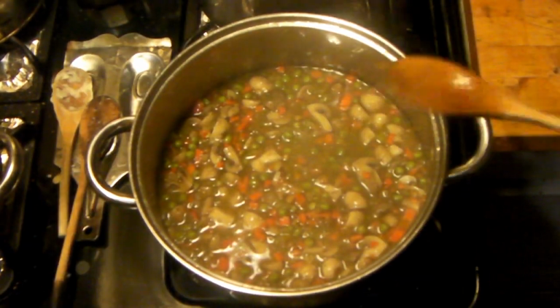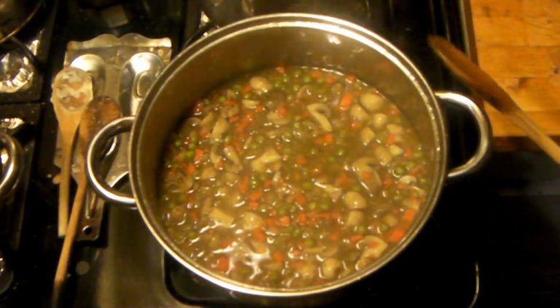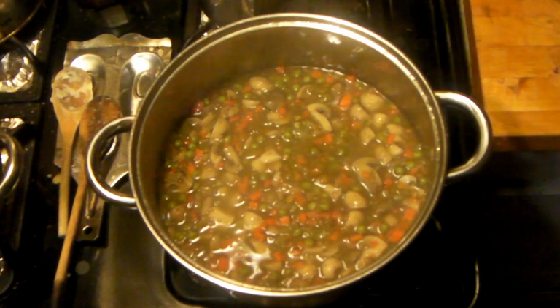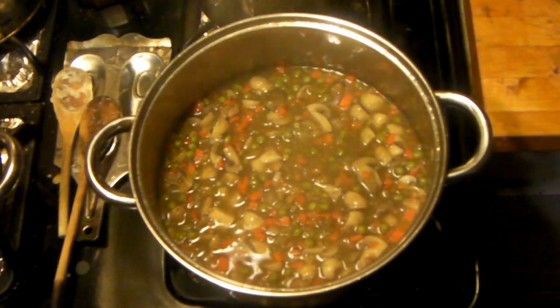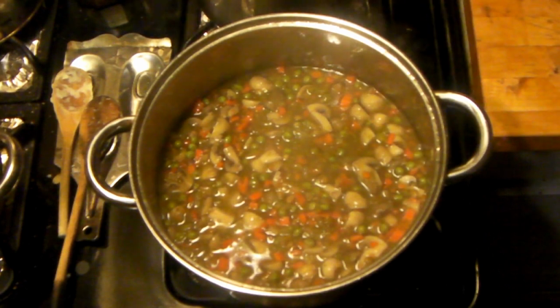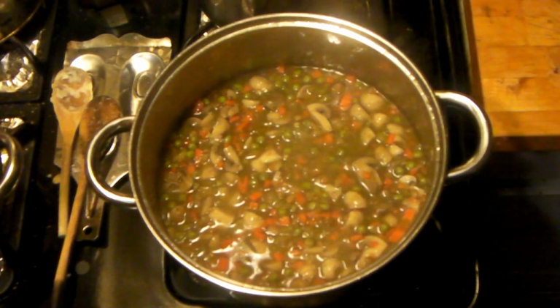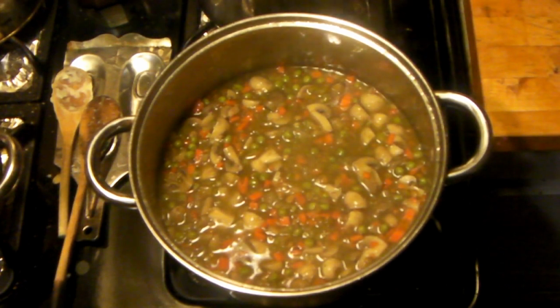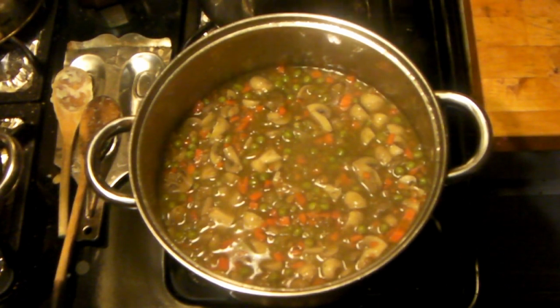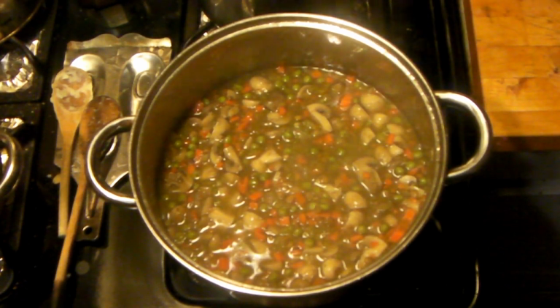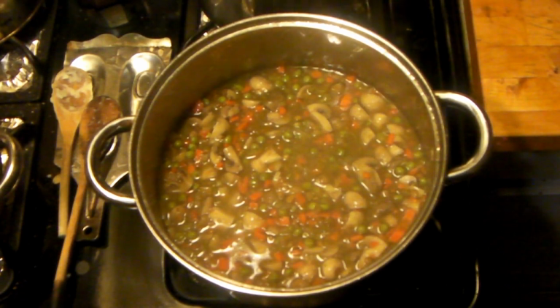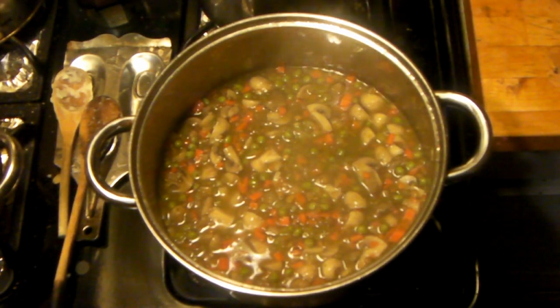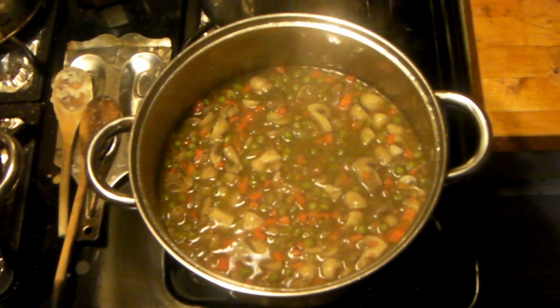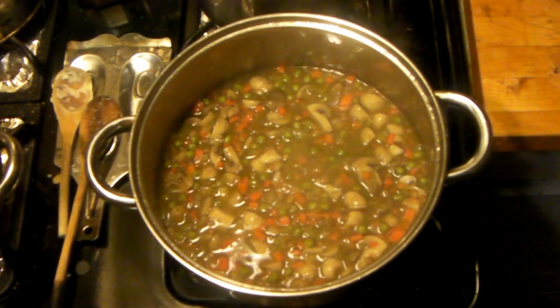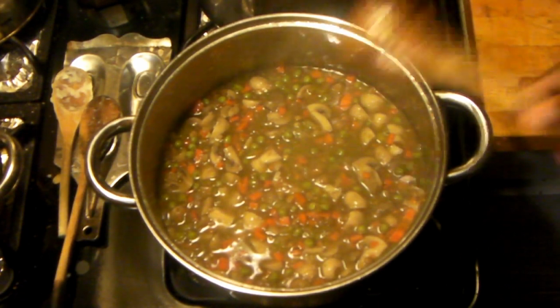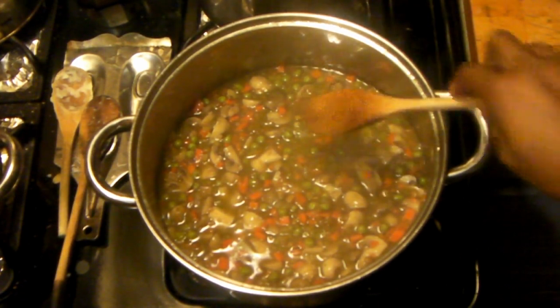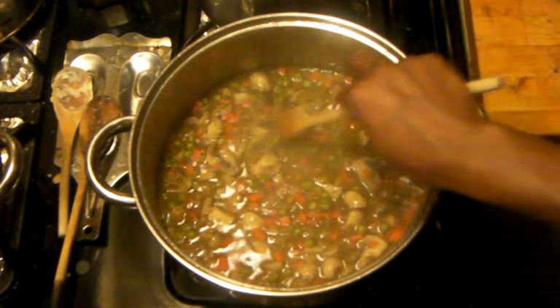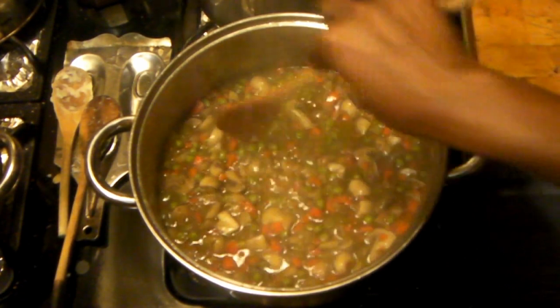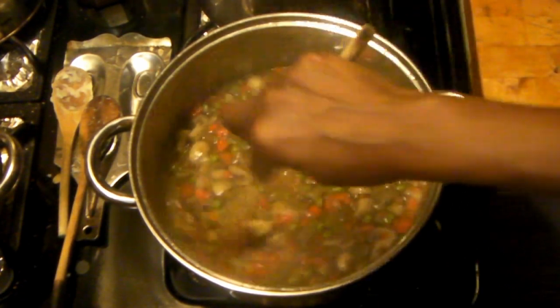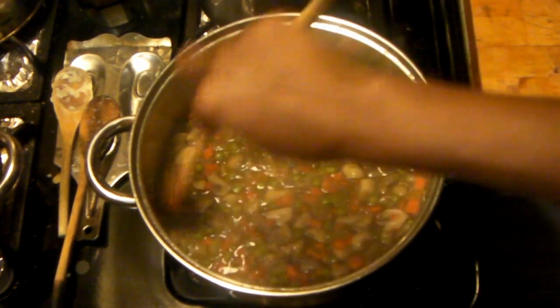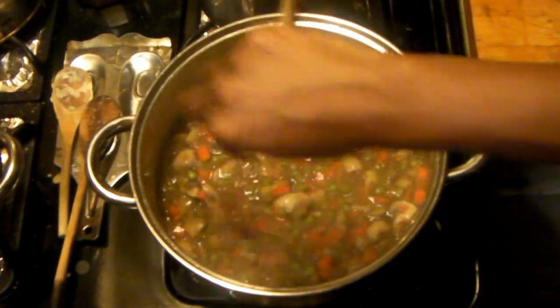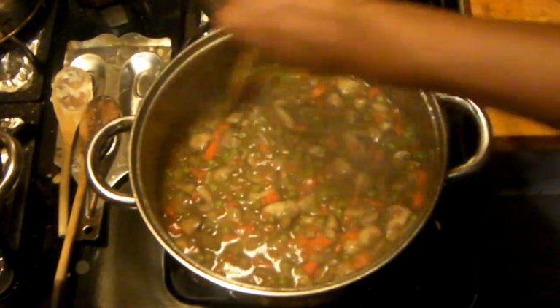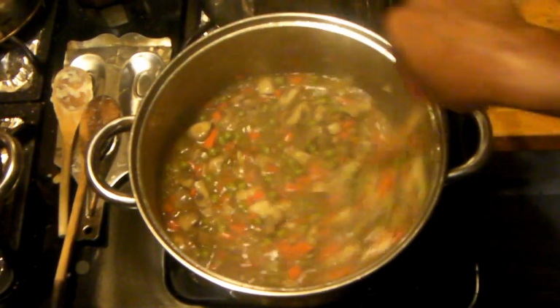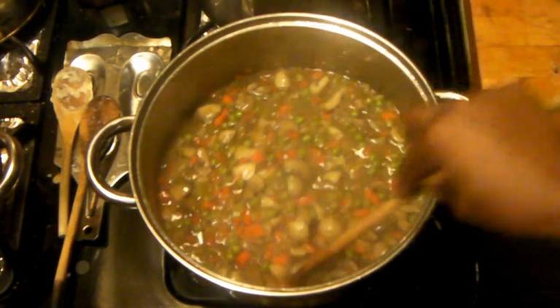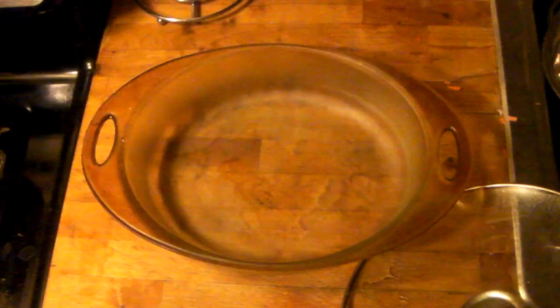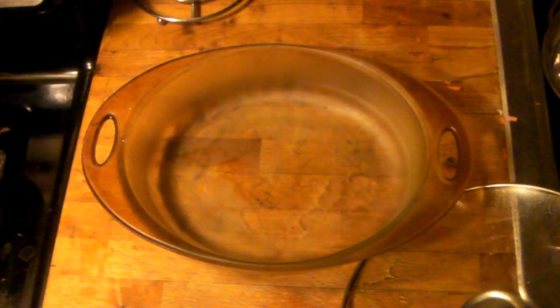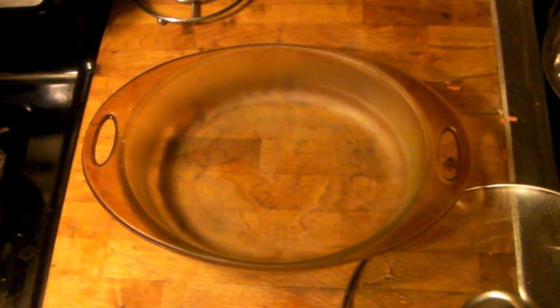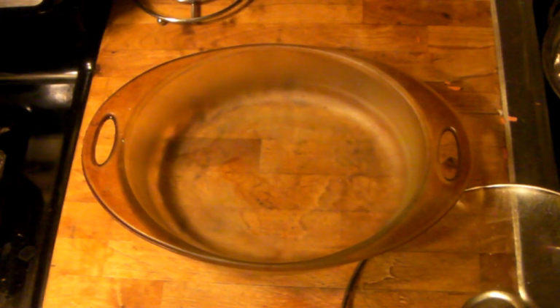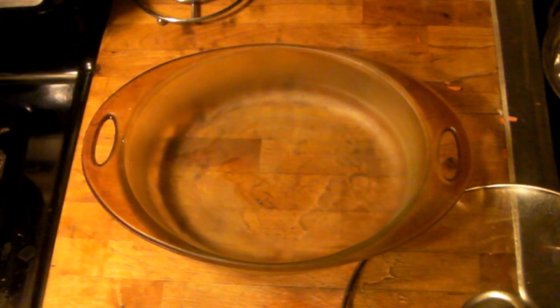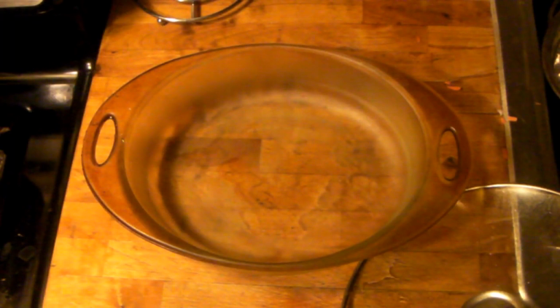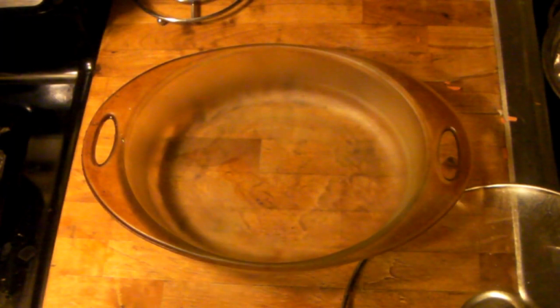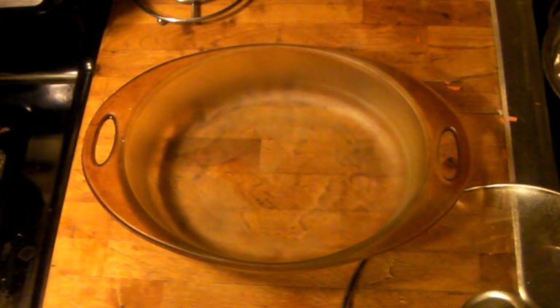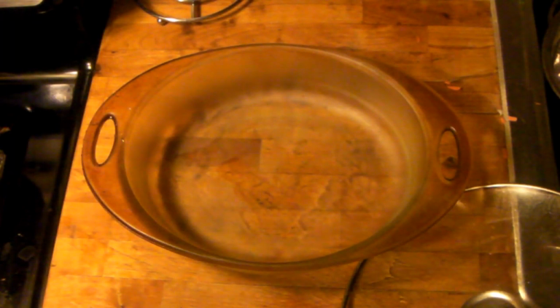Here it's cooked down a good bit. It has a little shine to it and thickened really nicely, though it's still a little watery. Going forward anyway.